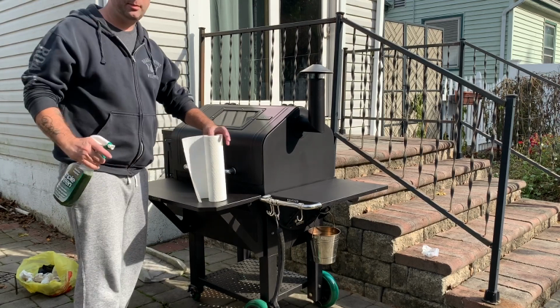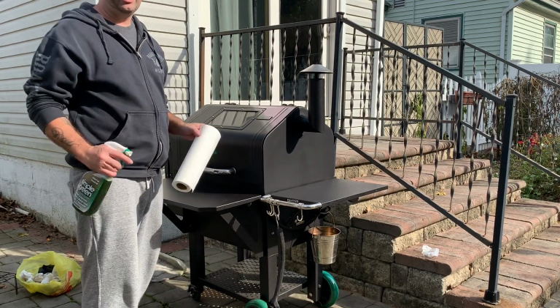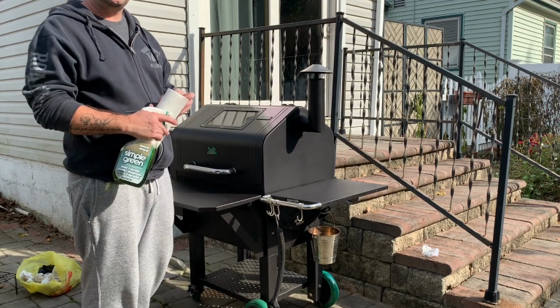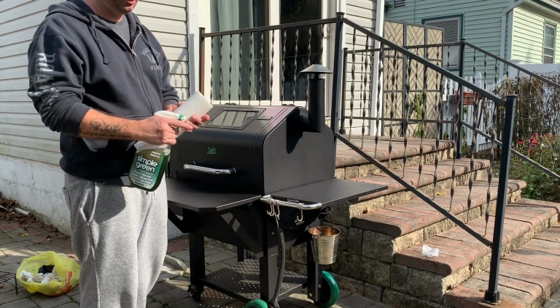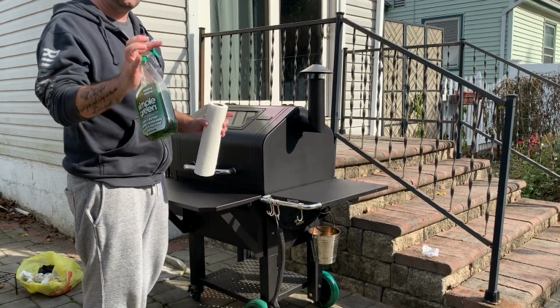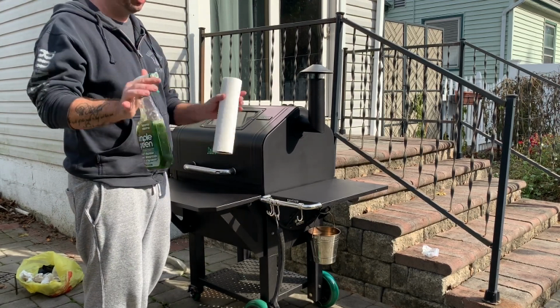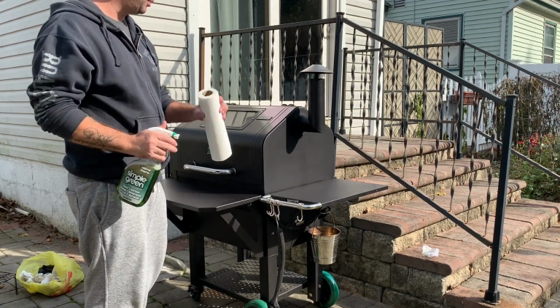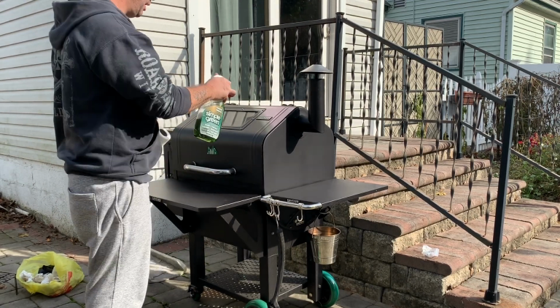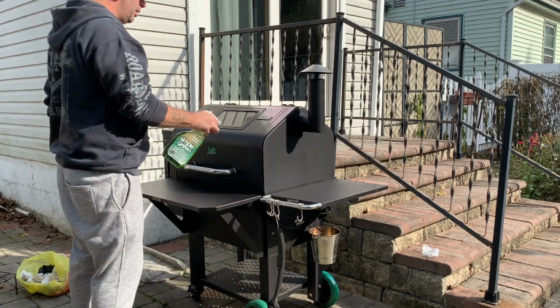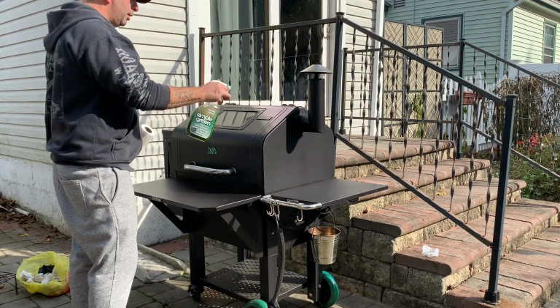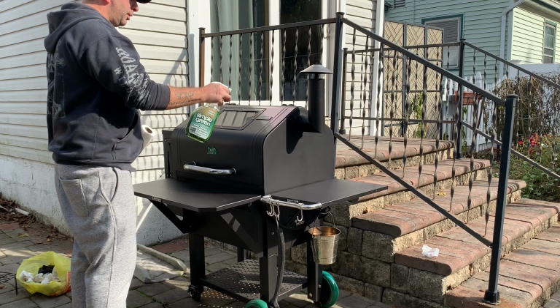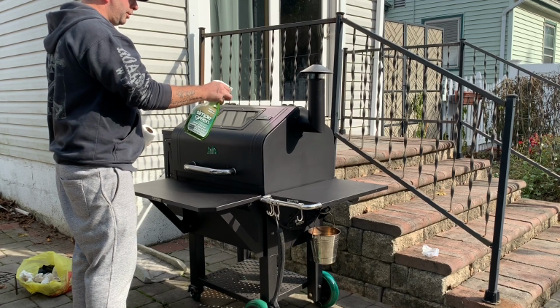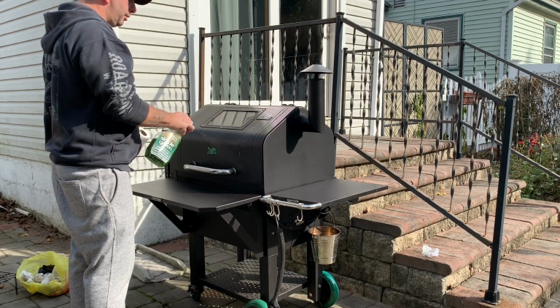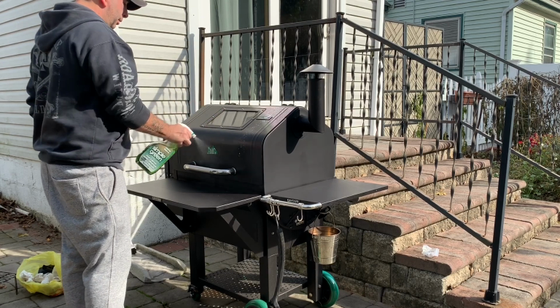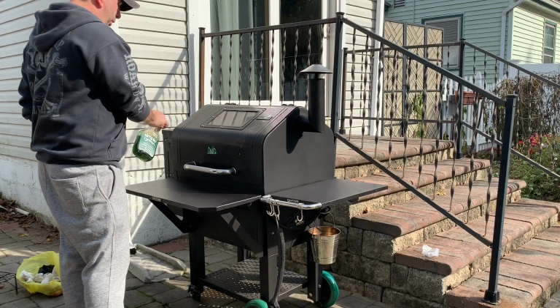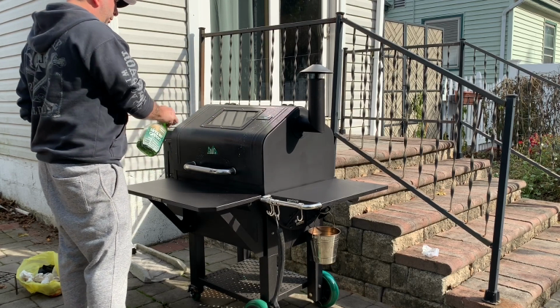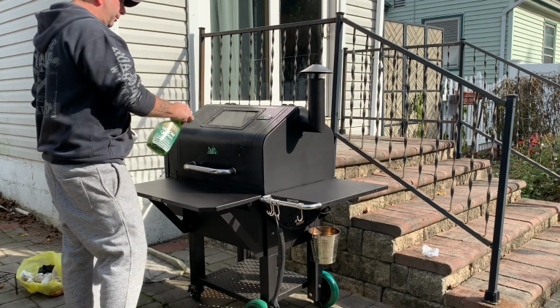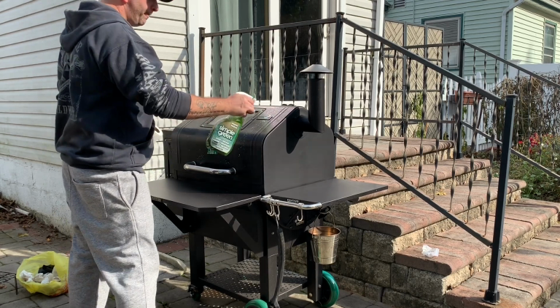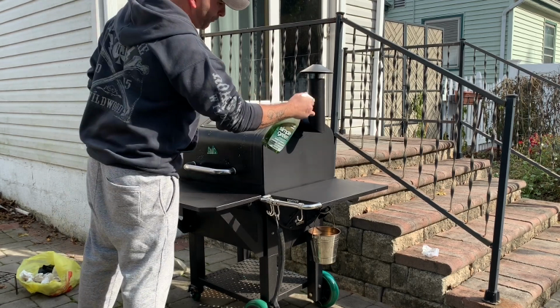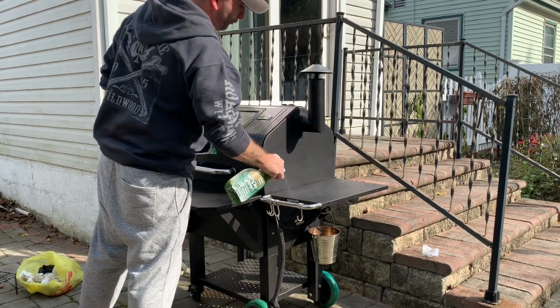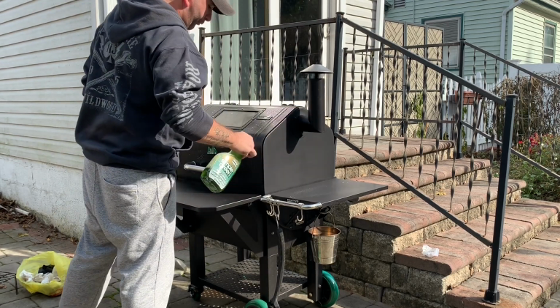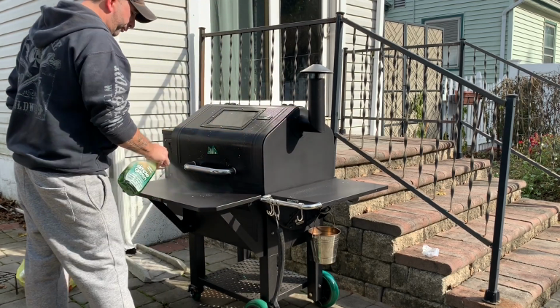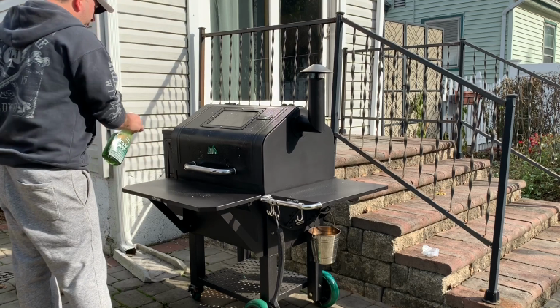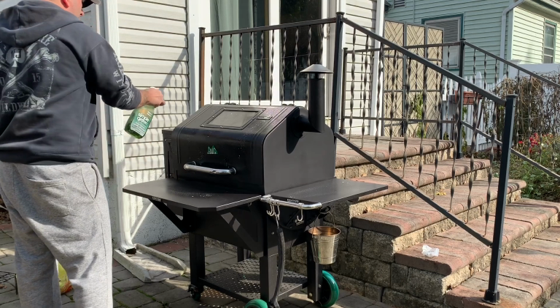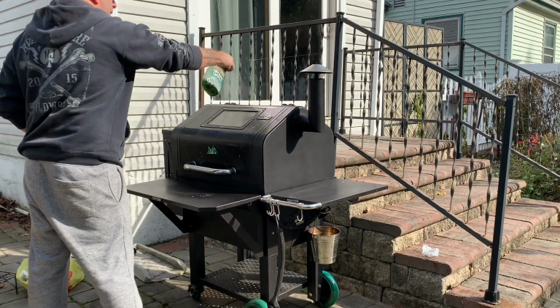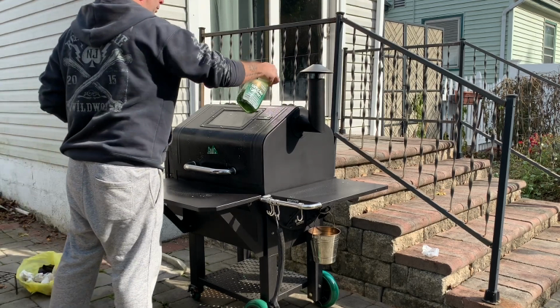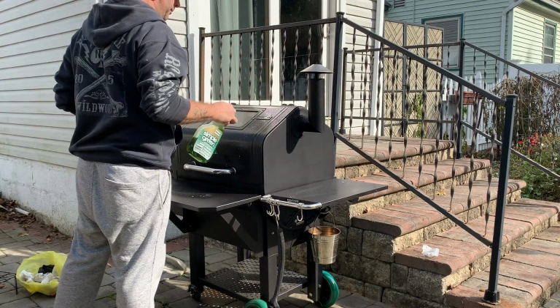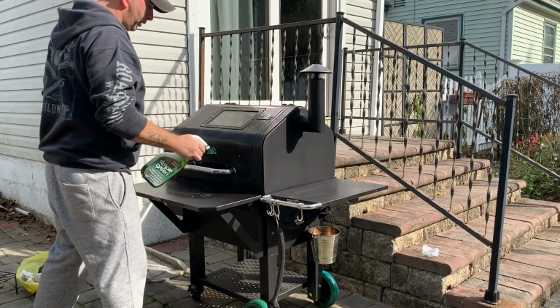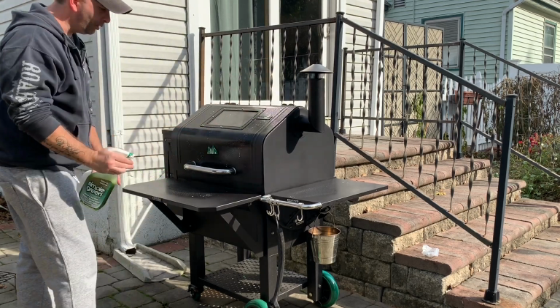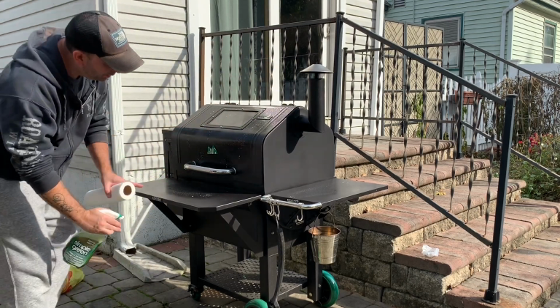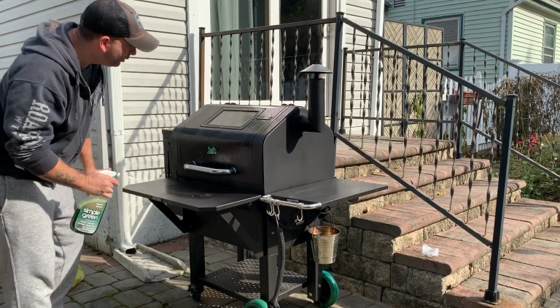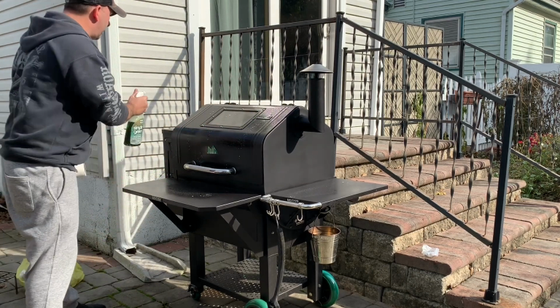It's time to wipe the outside down. I just use my Simple Green and some paper towels. Spray it and don't forget to get underneath of there.